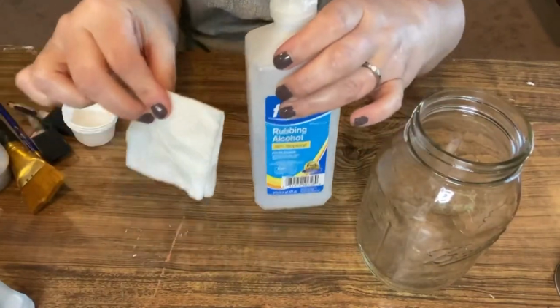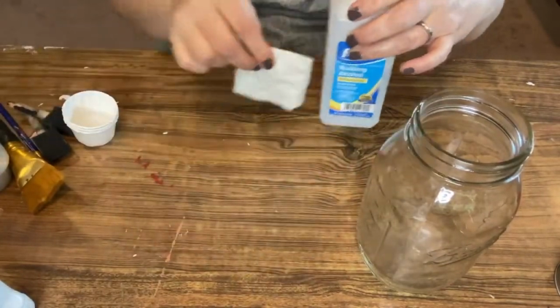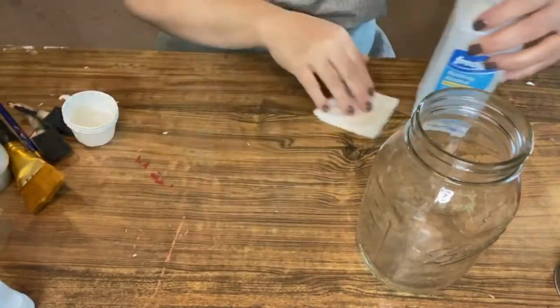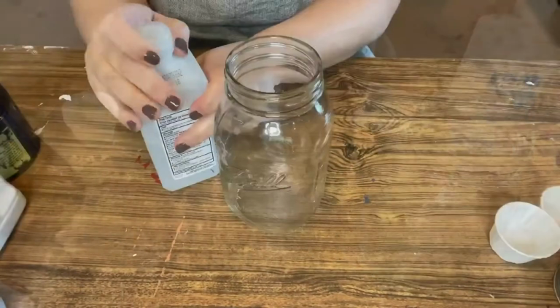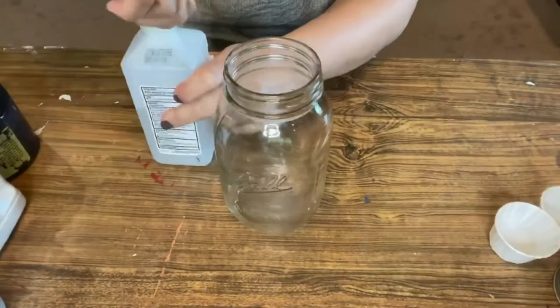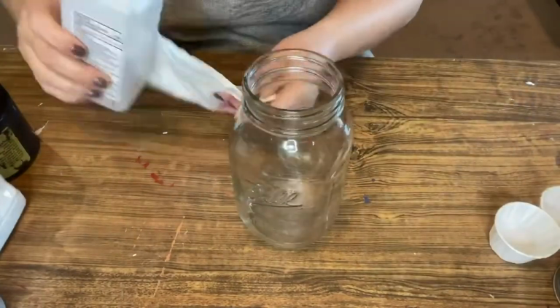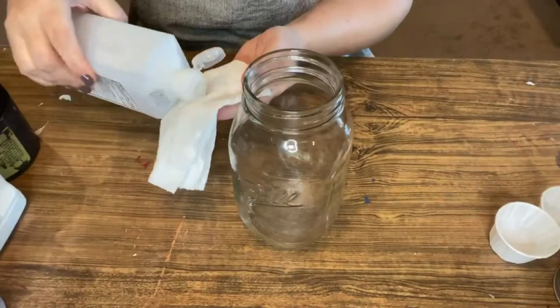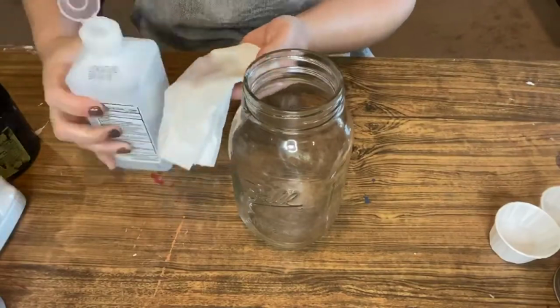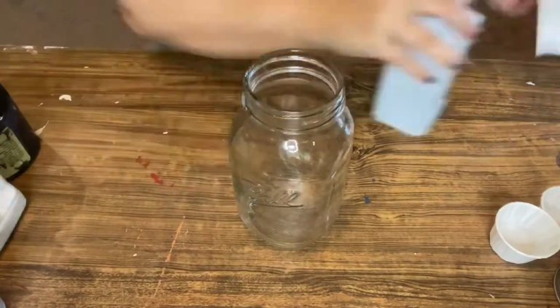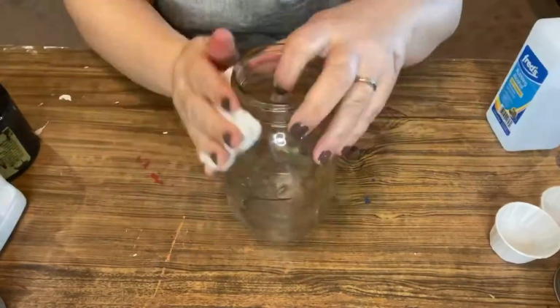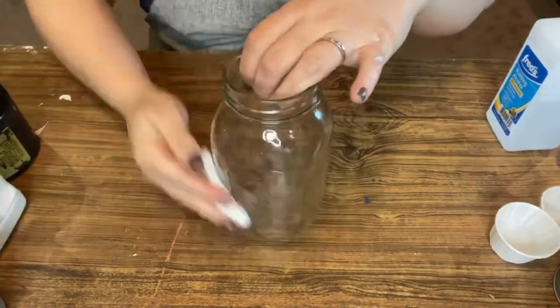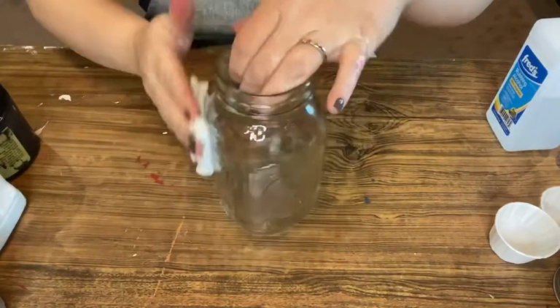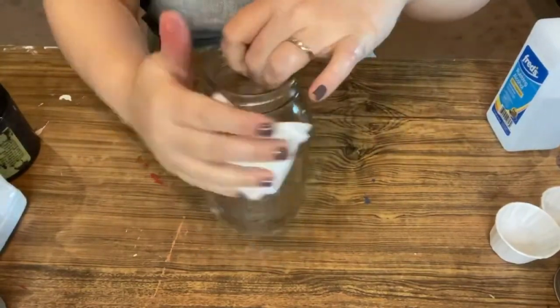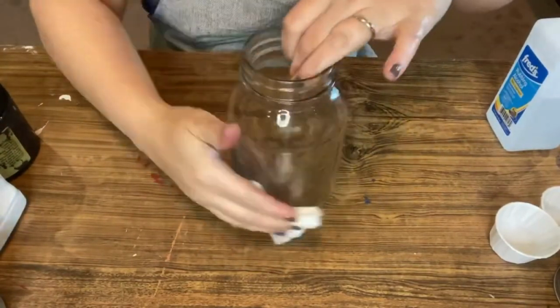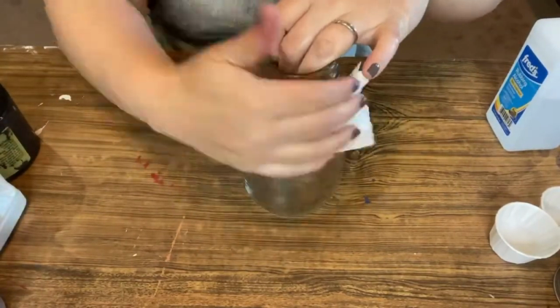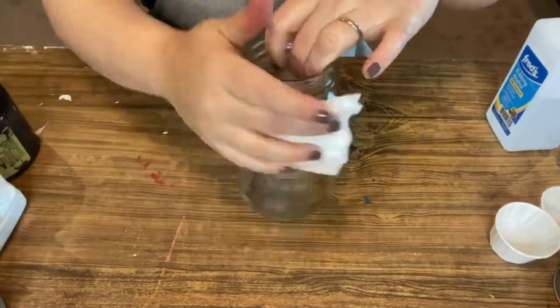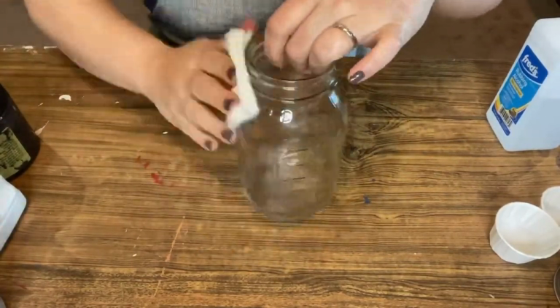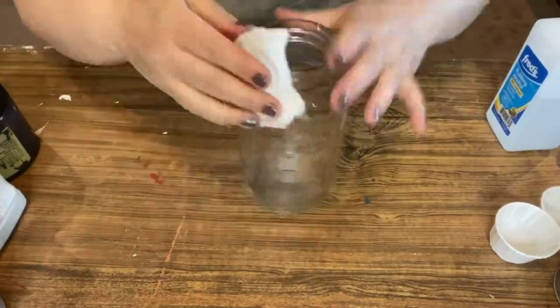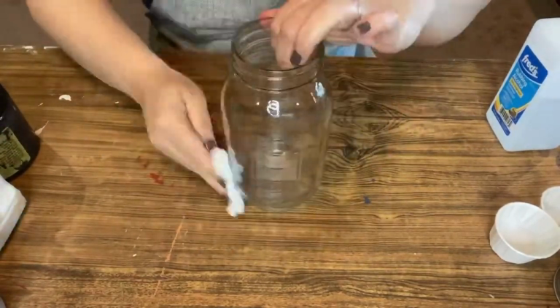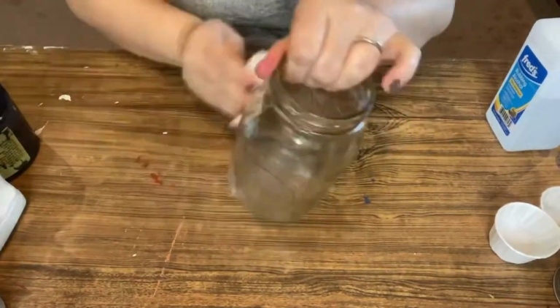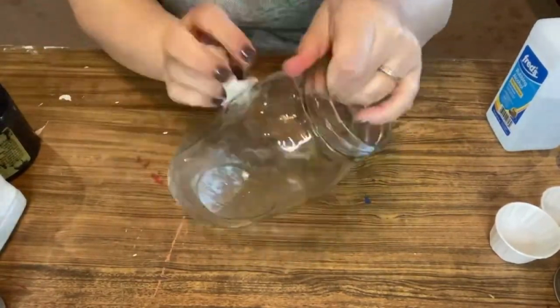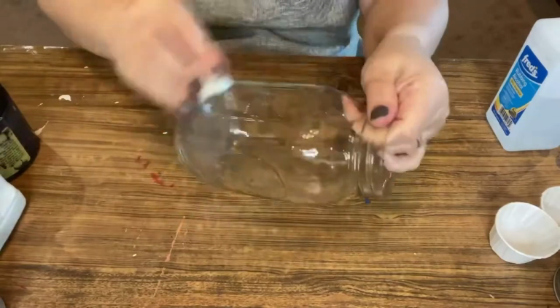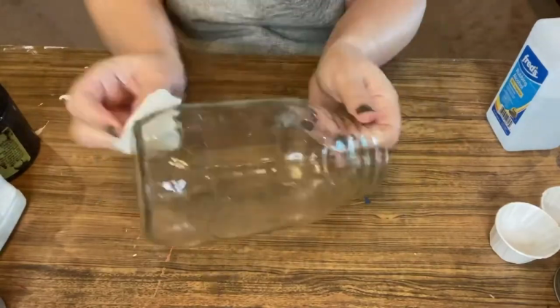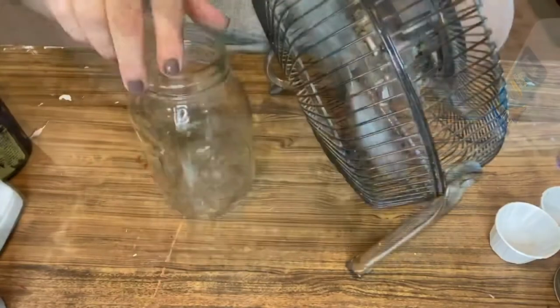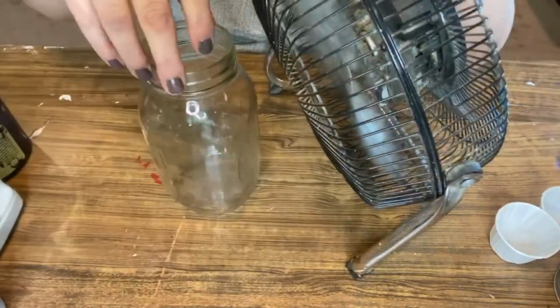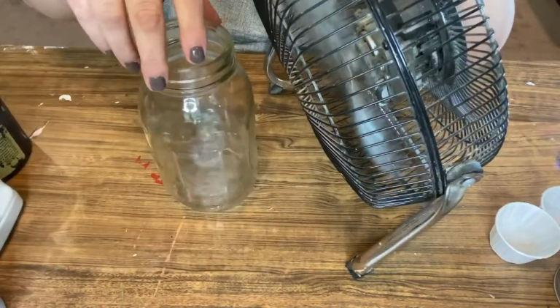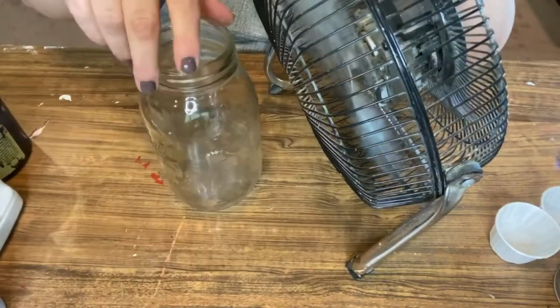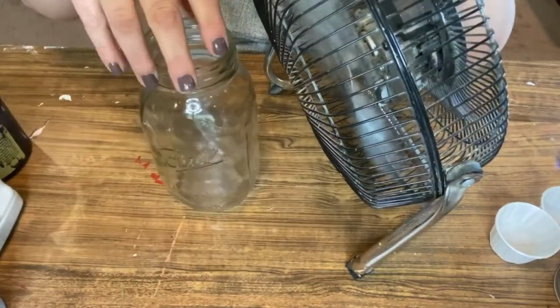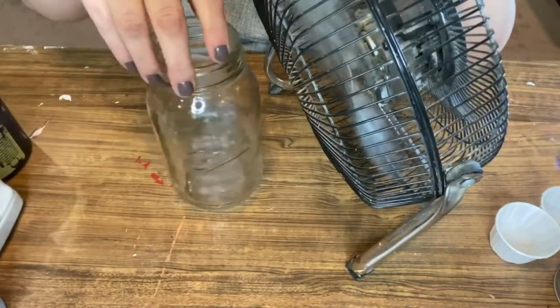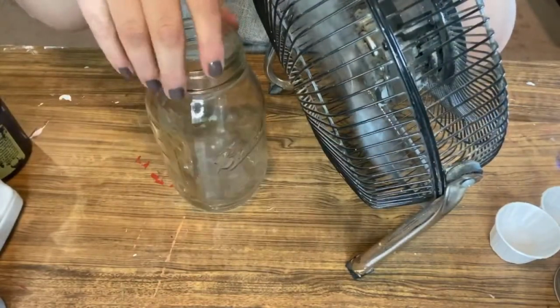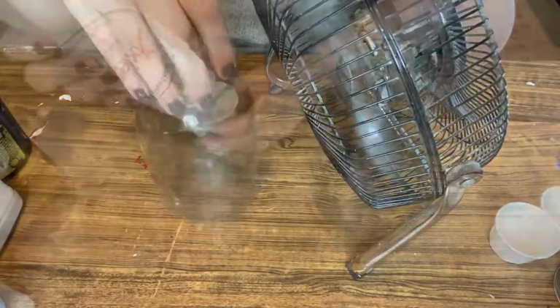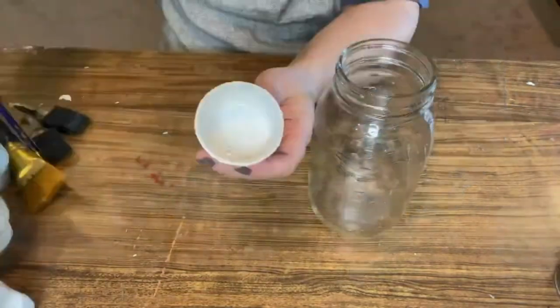The first step is to get some regular rubbing alcohol, put it on a little paper towel, and give your glass a good cleaning. This just degreases and gets rid of all dirt, oils, and buildup — it preps your jar for painting.